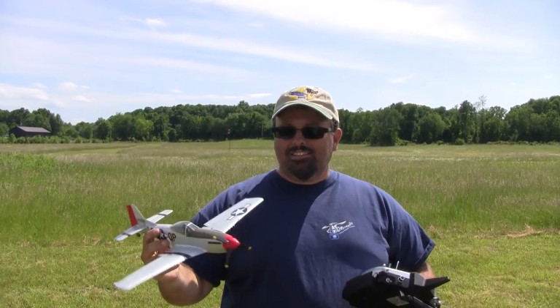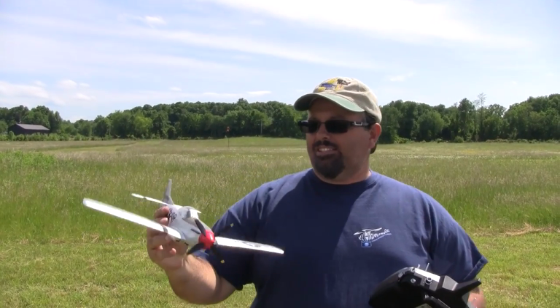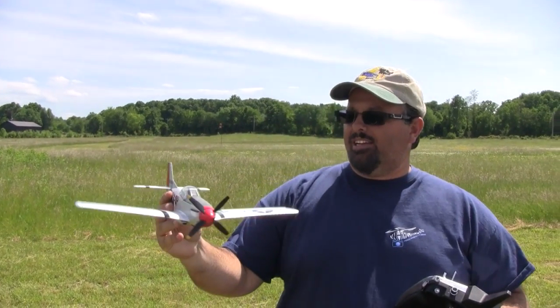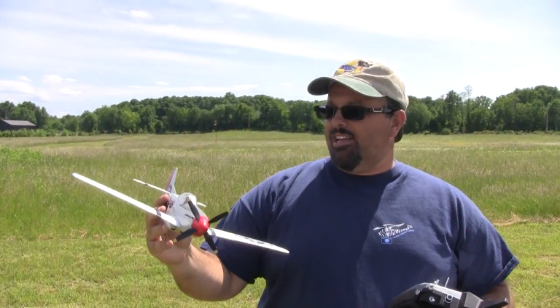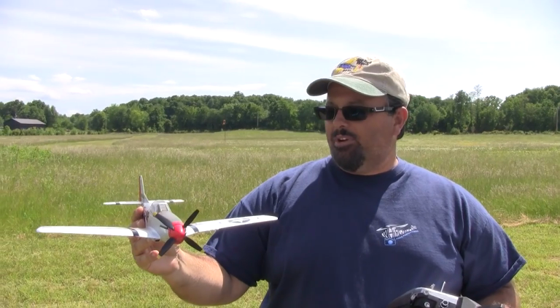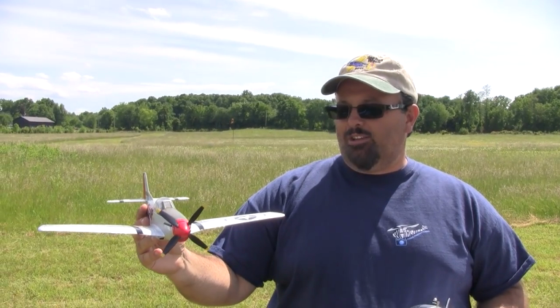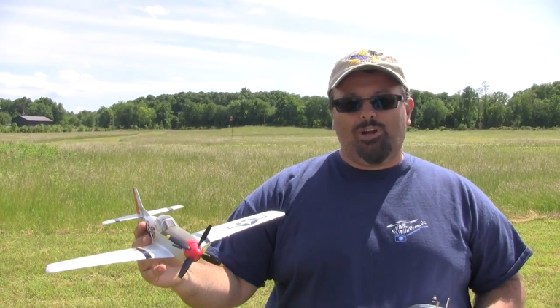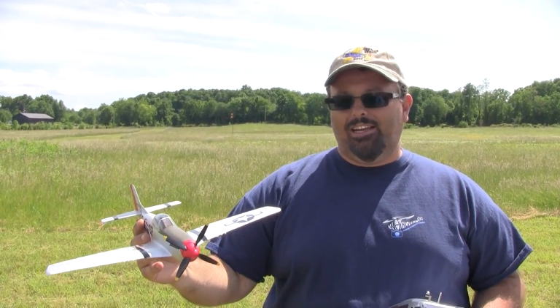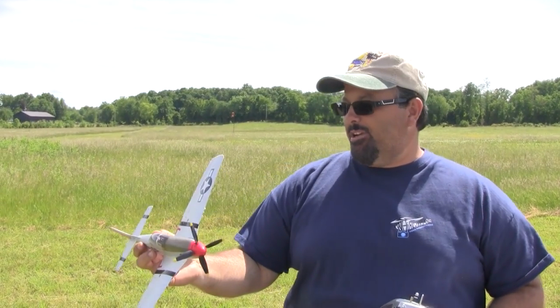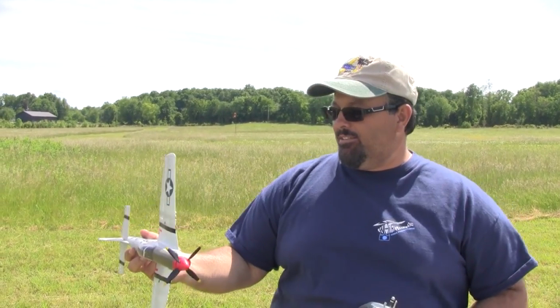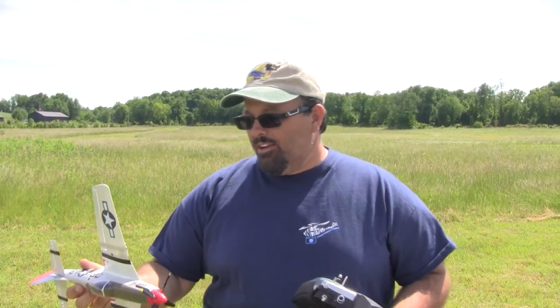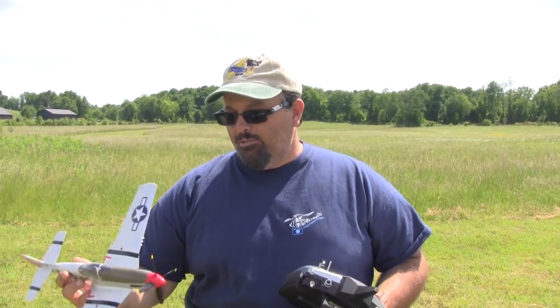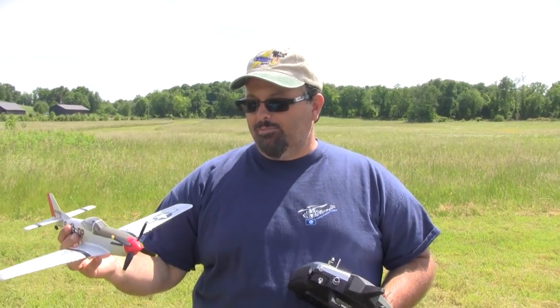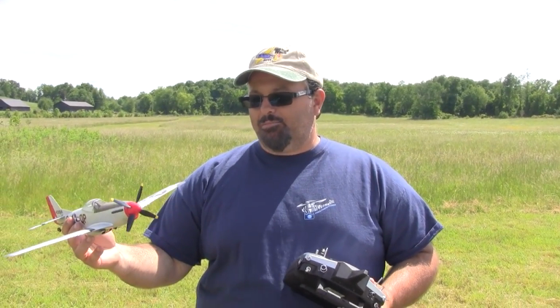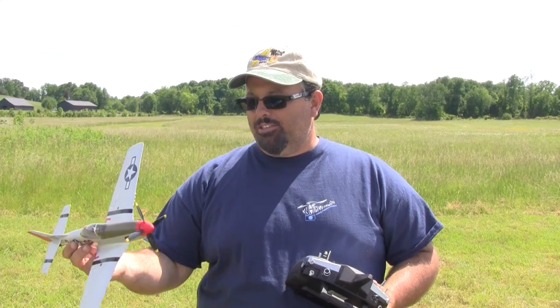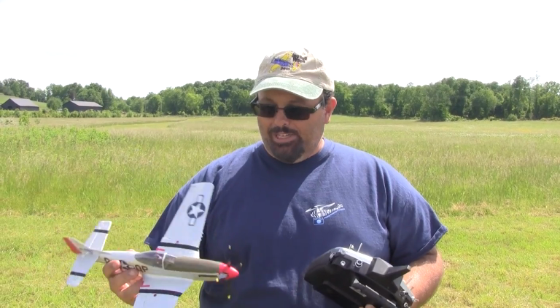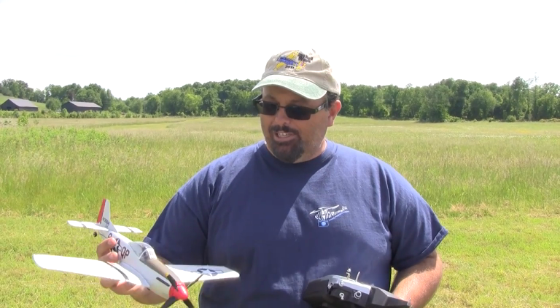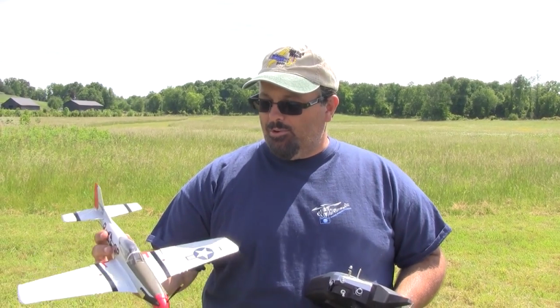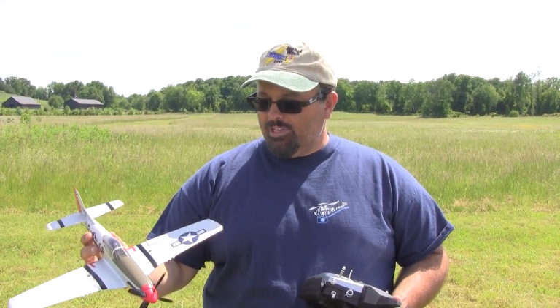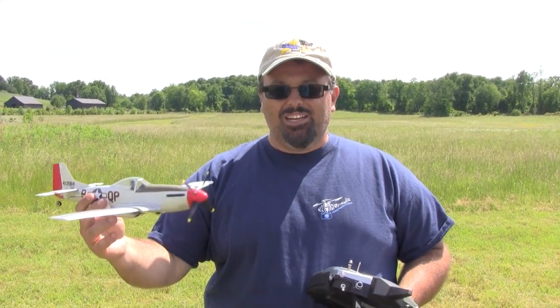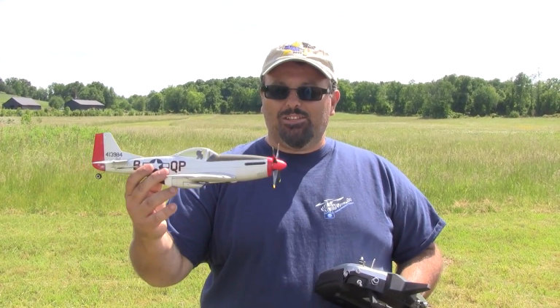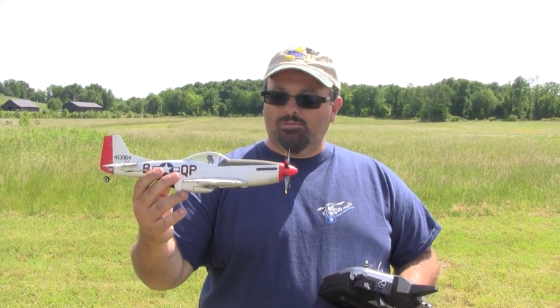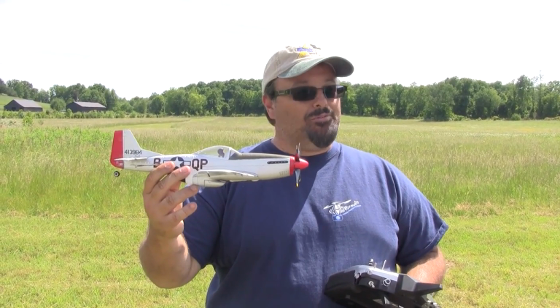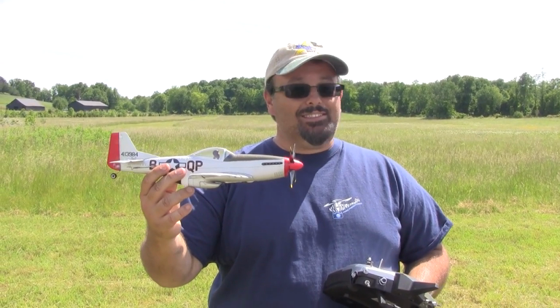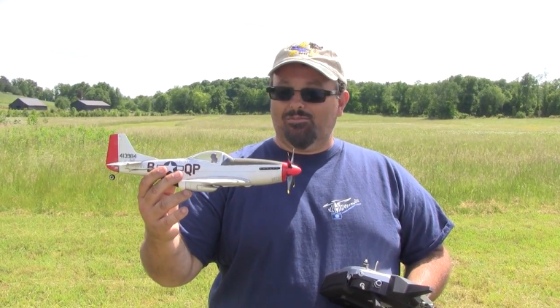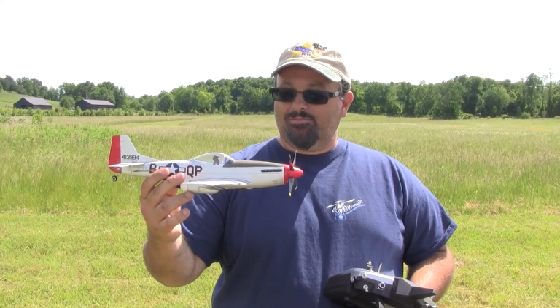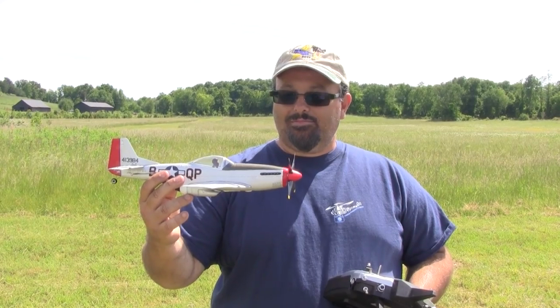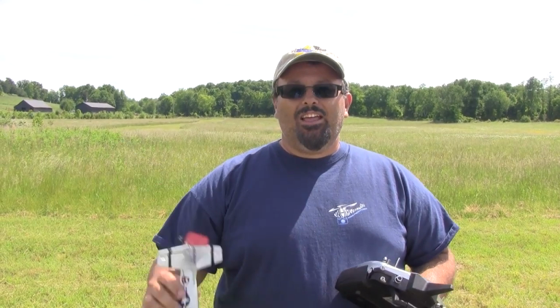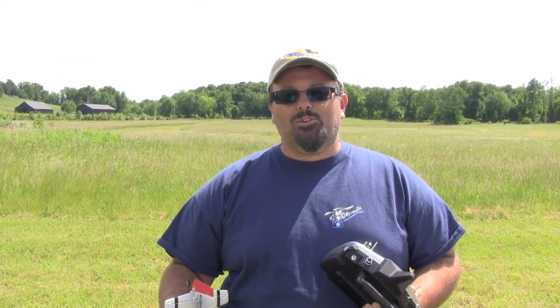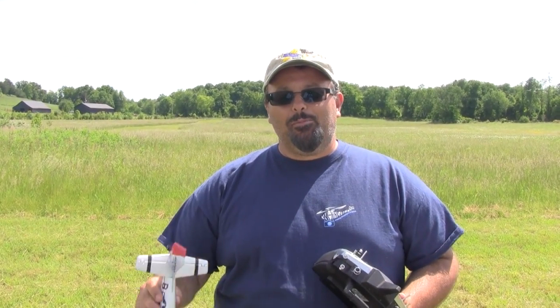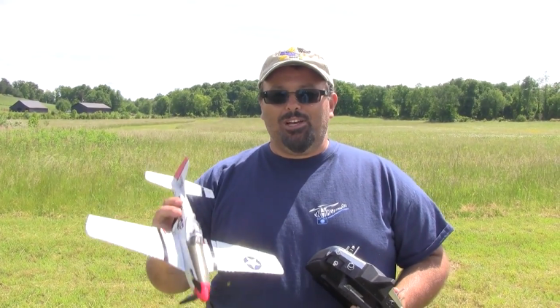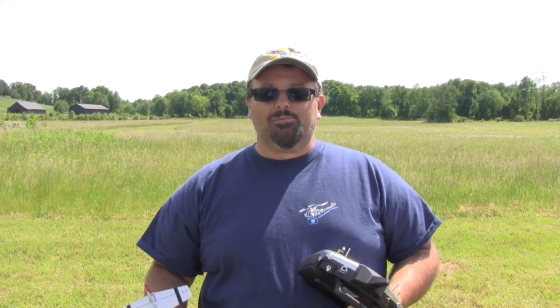The AS3X is definitely pretty good. We've got a little bit of a breeze today and it seems to be flying really well. It seems to have just as much power as the old one did, maybe a little more. It definitely looks cool going fast.